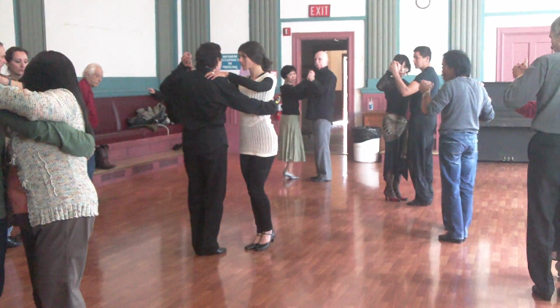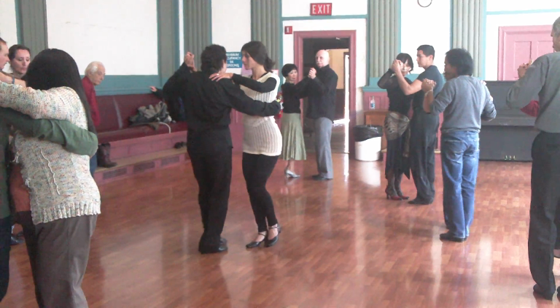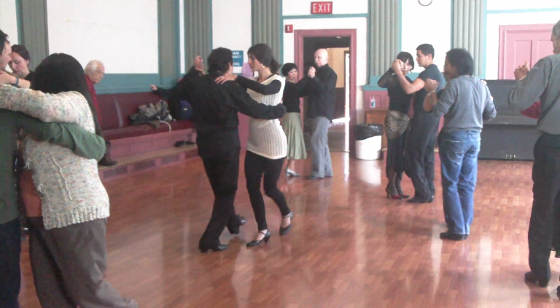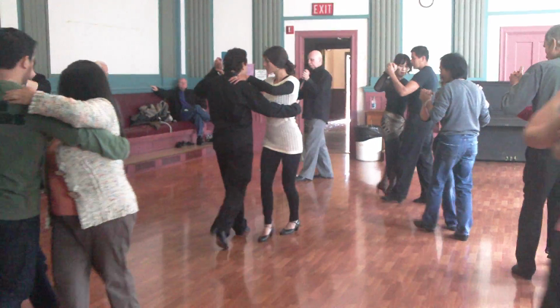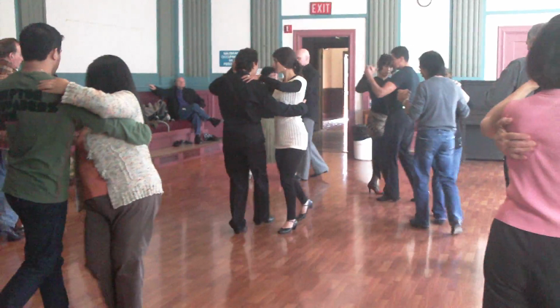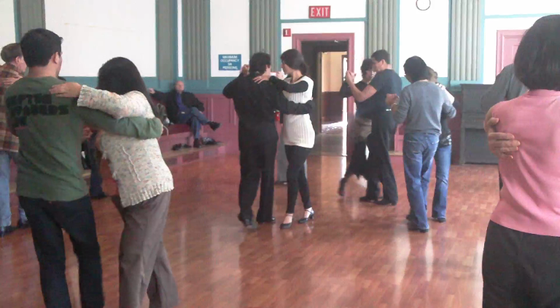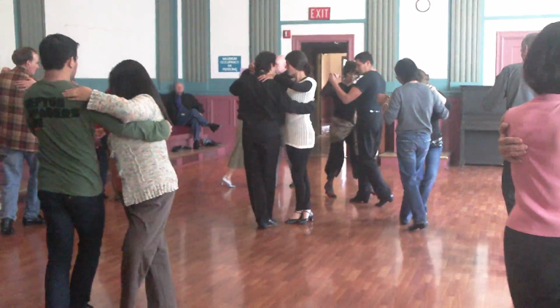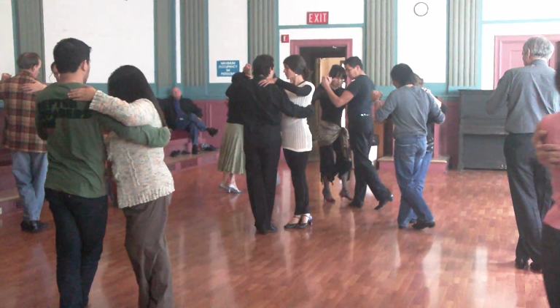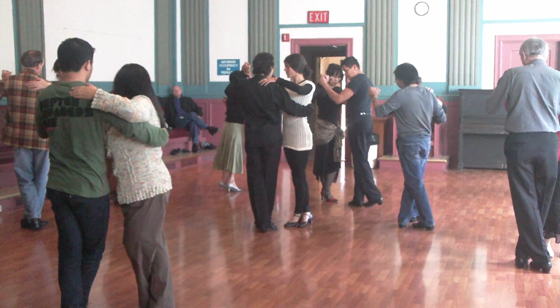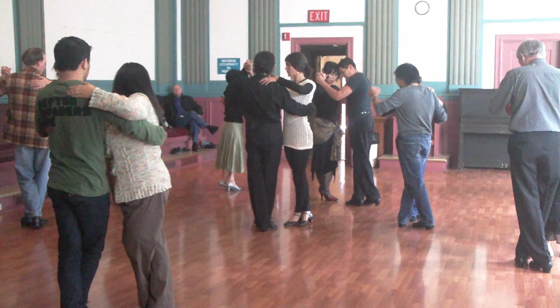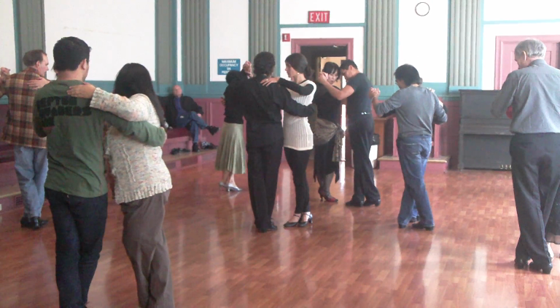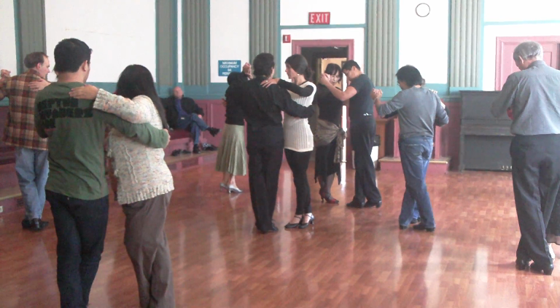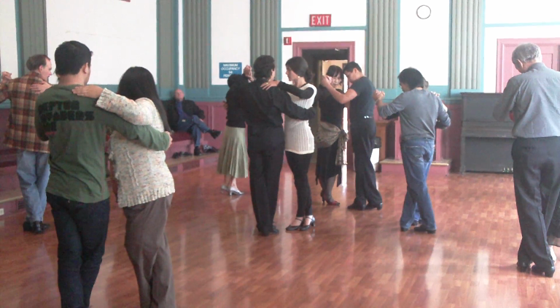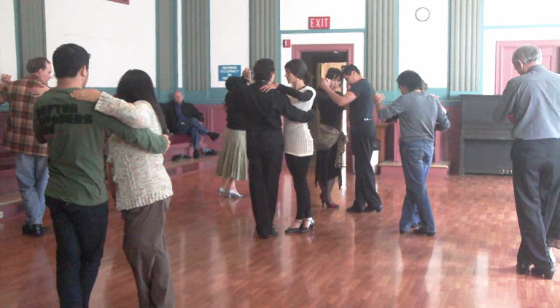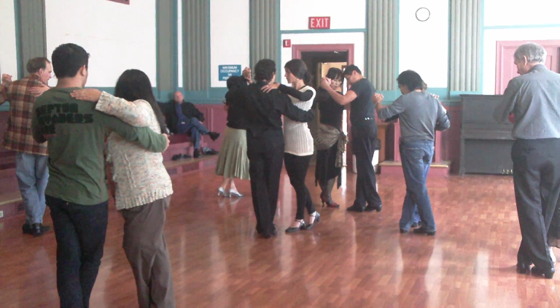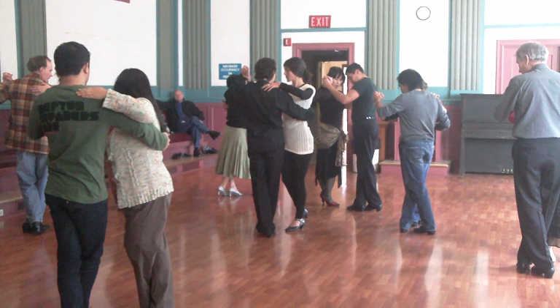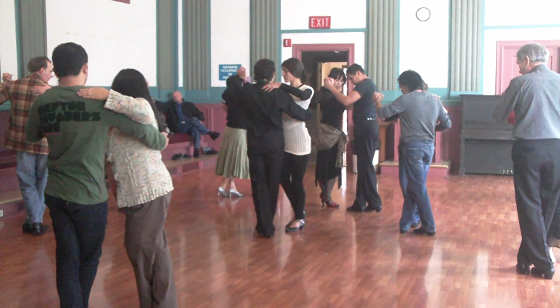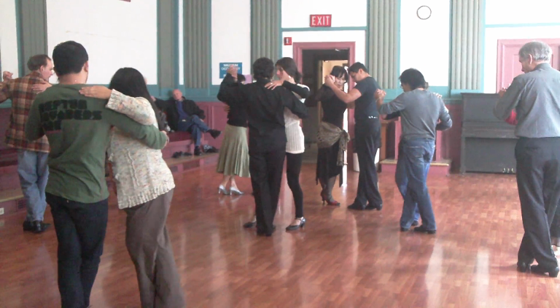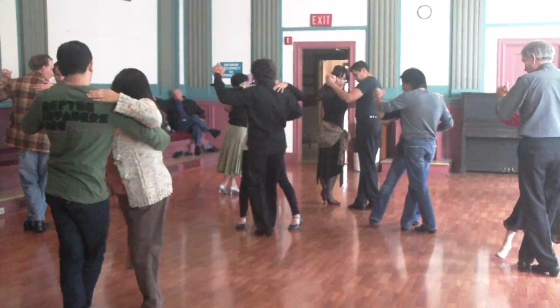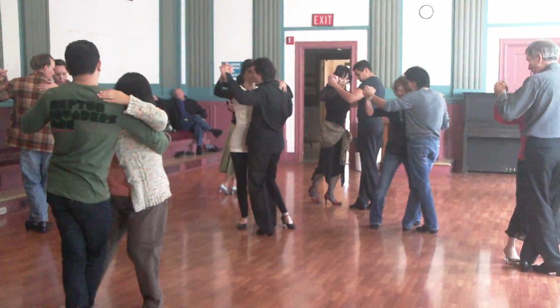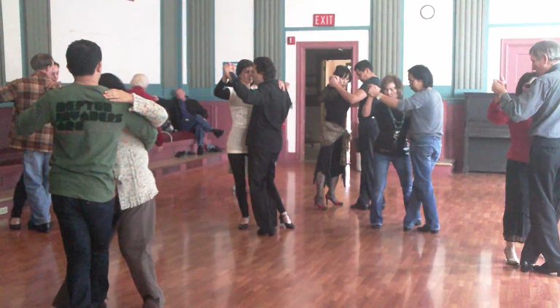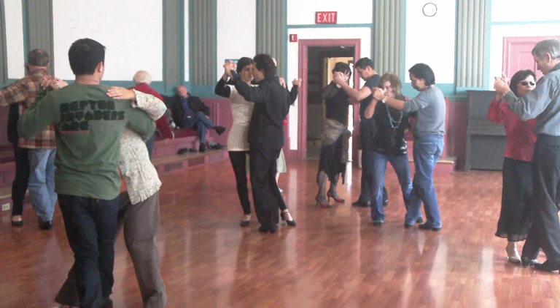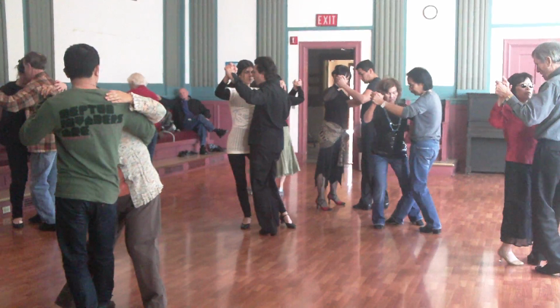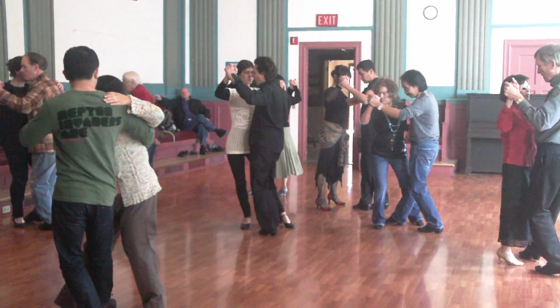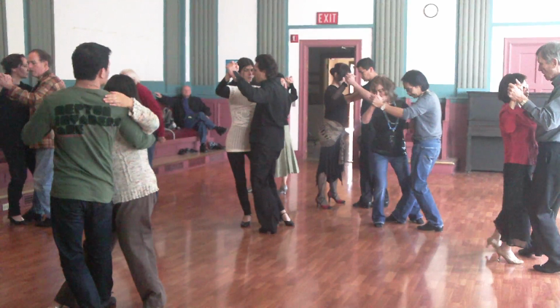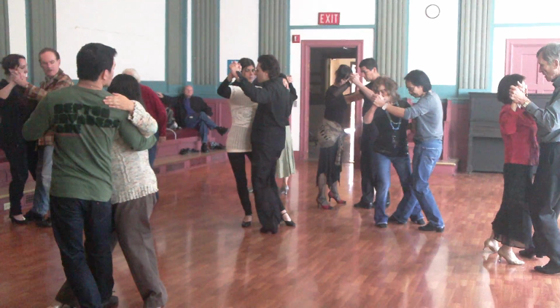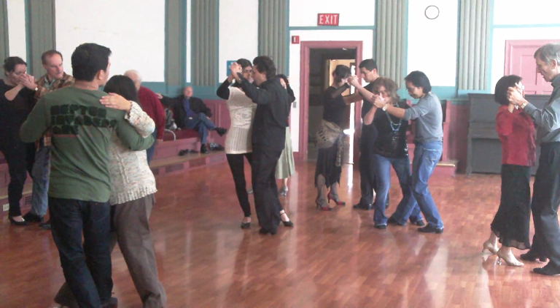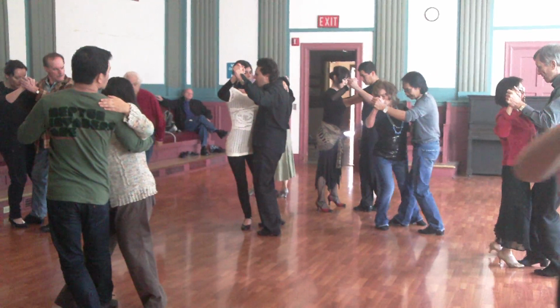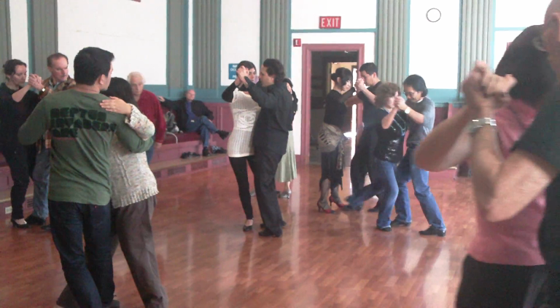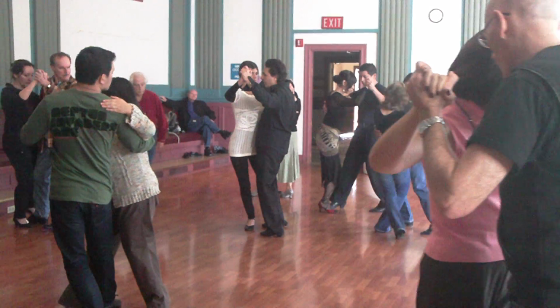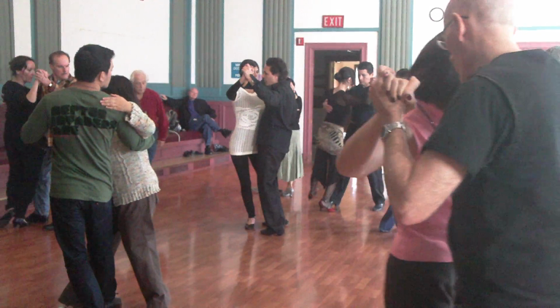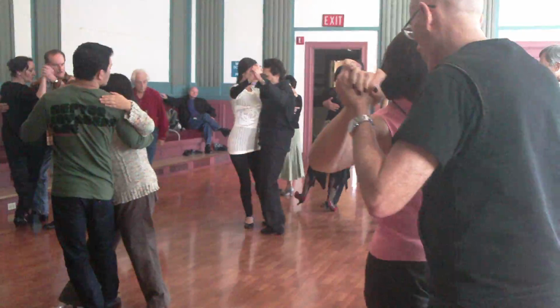Side, left, right, cross. So I'm going to send her to the side and in my right thing, I'm going to create a sacada and send it to the money letter.